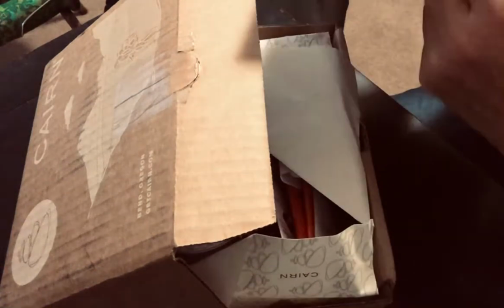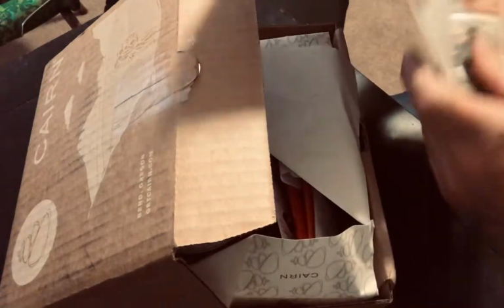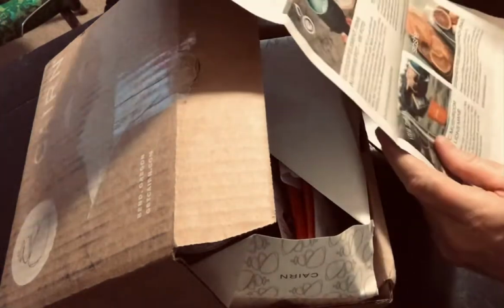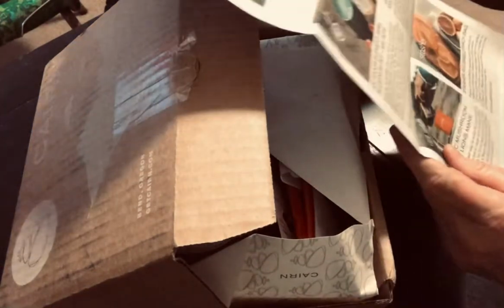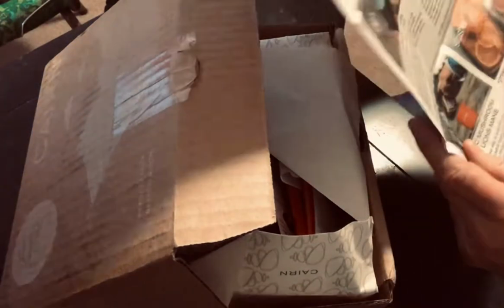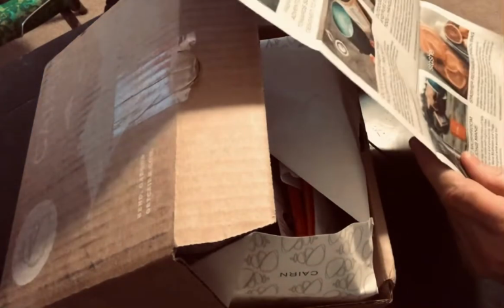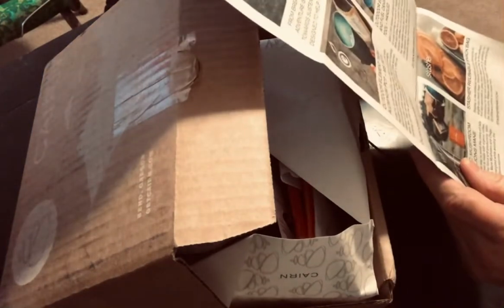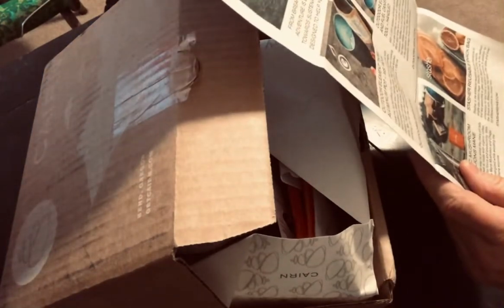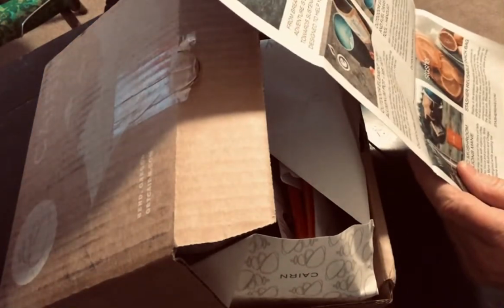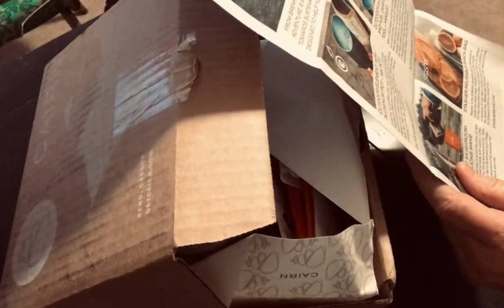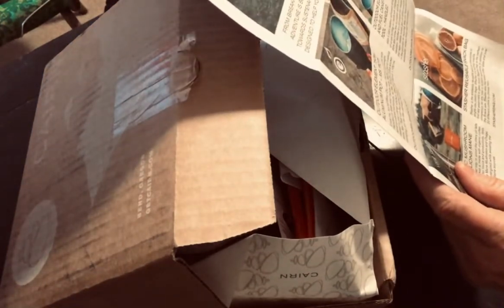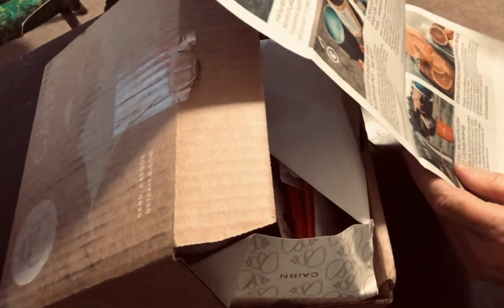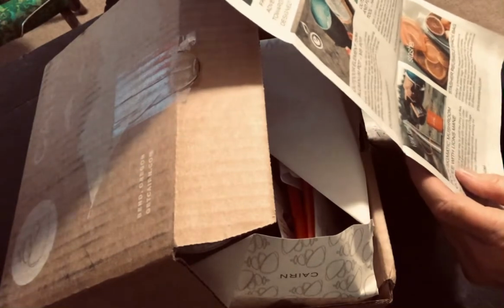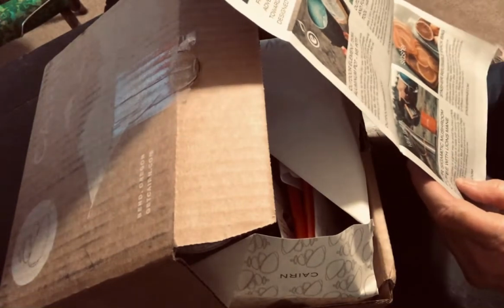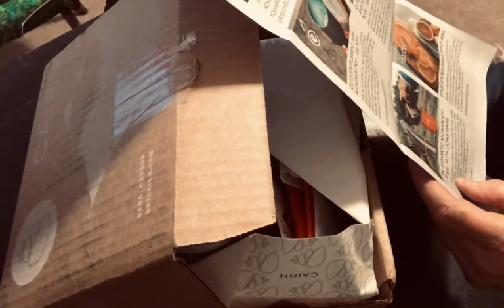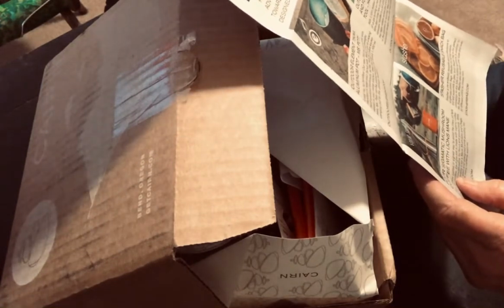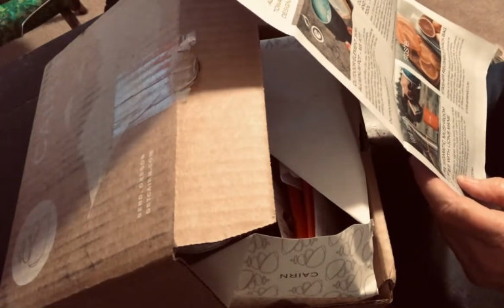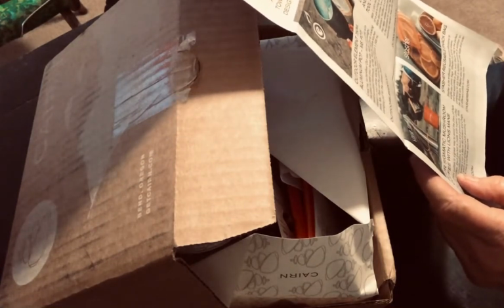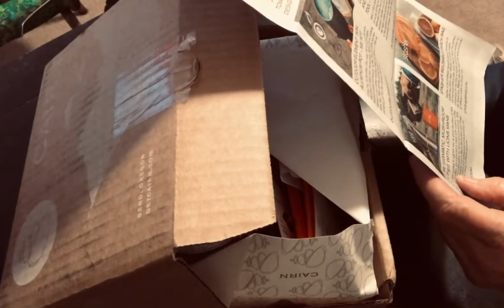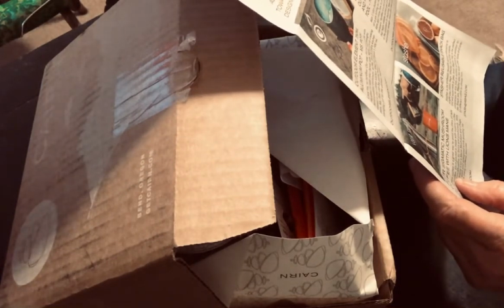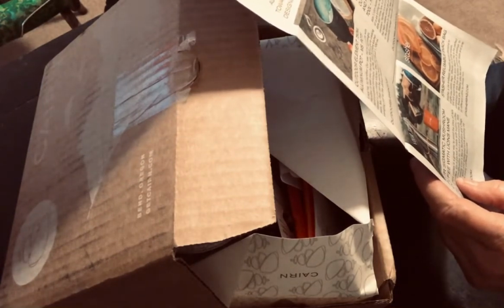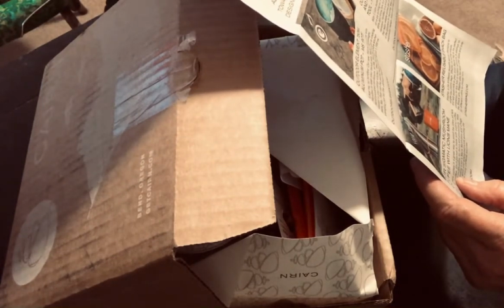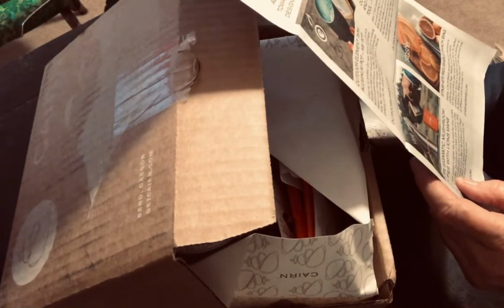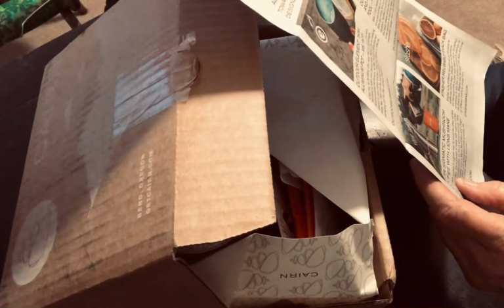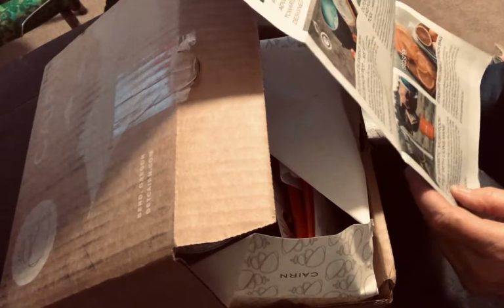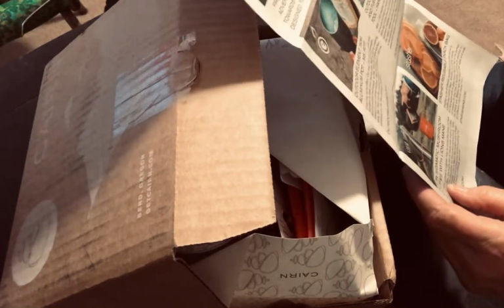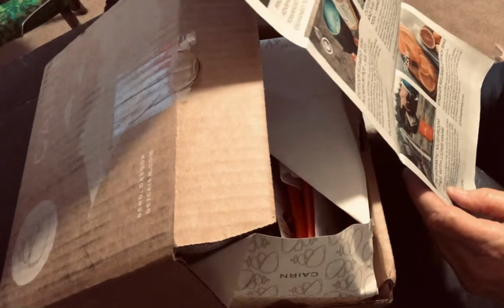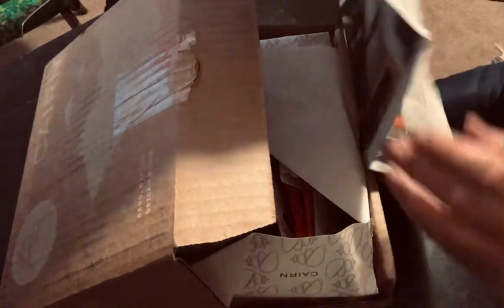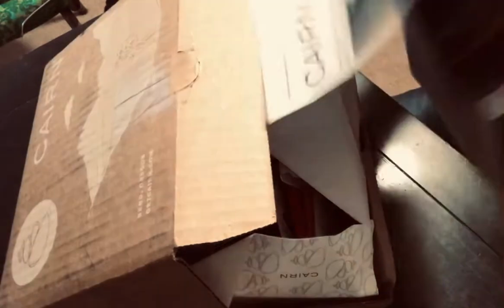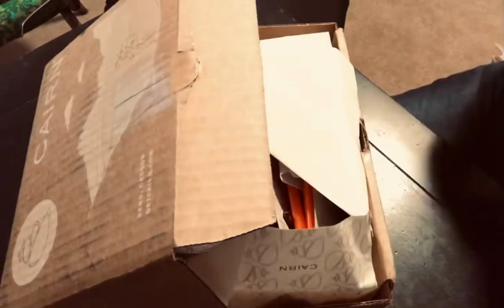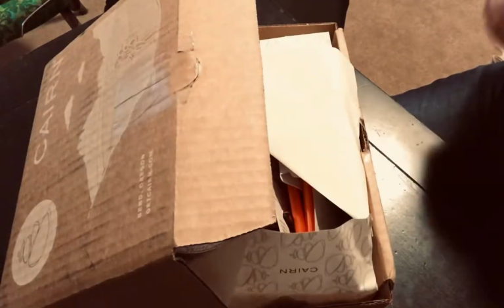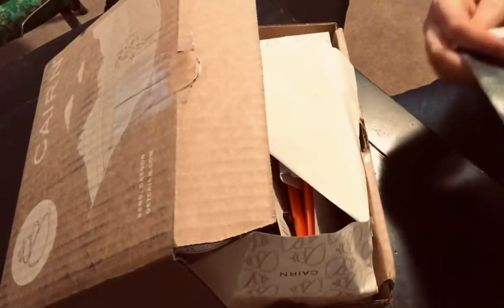So nice. We got an aluminum pot, a pot gripper, mushroom coffee, and a reusable snack bag. Sounds cool.